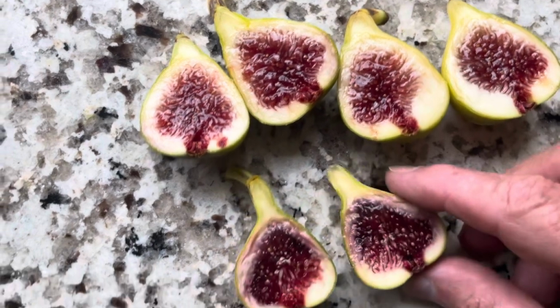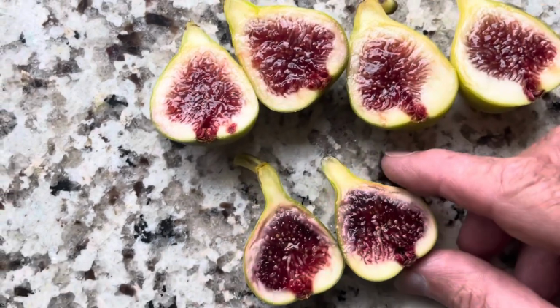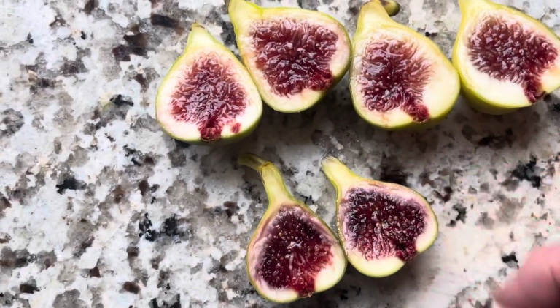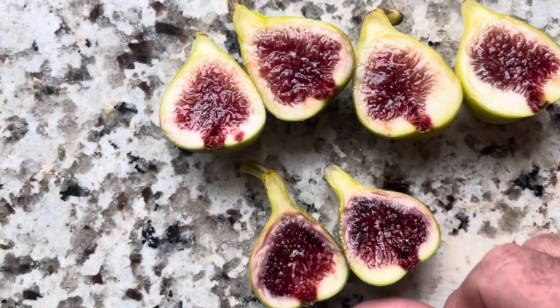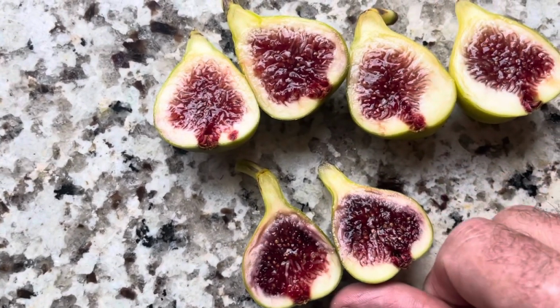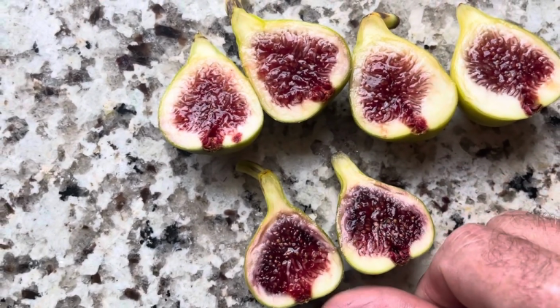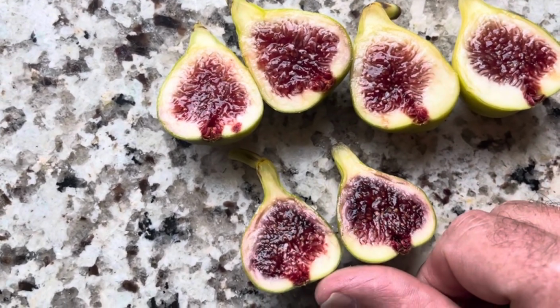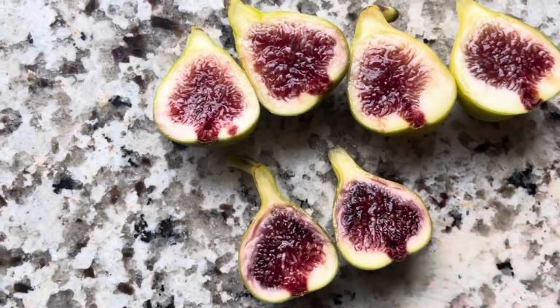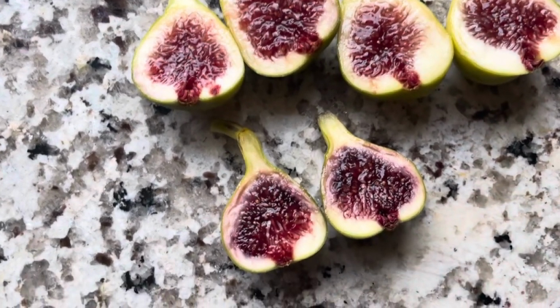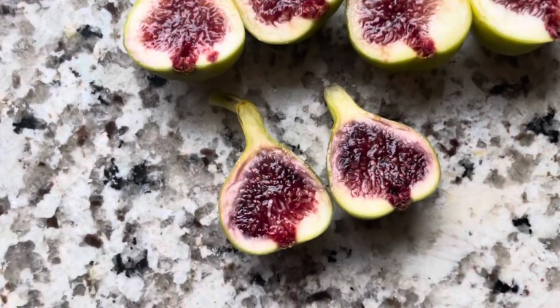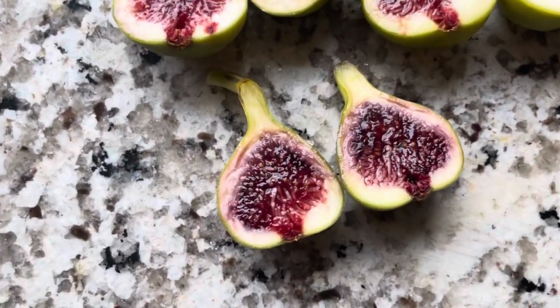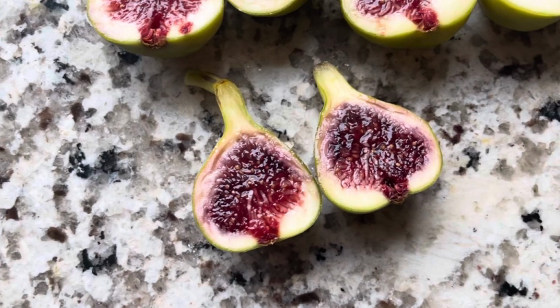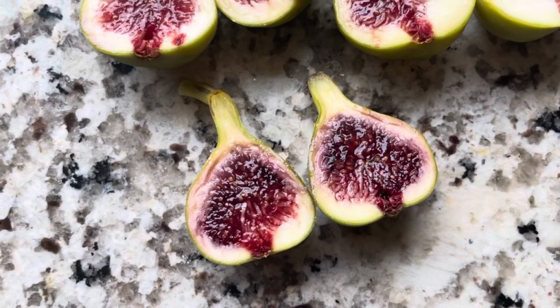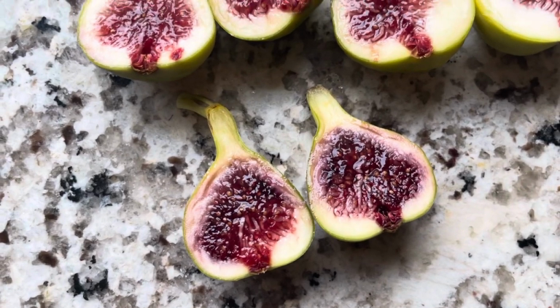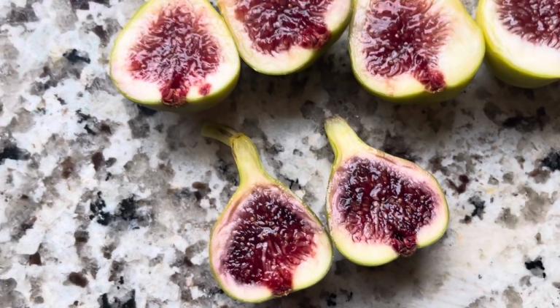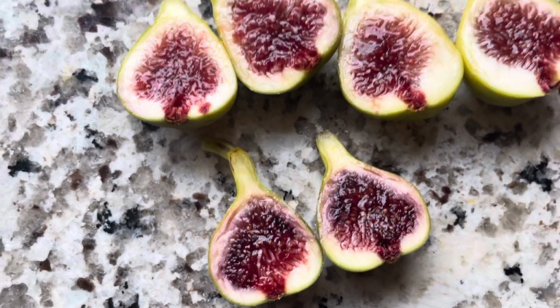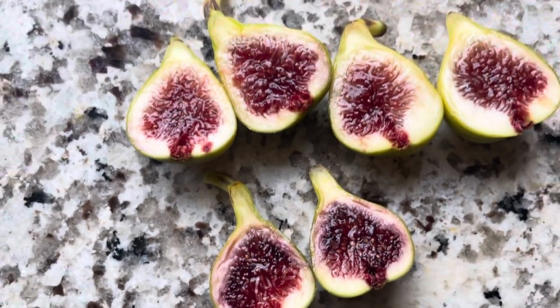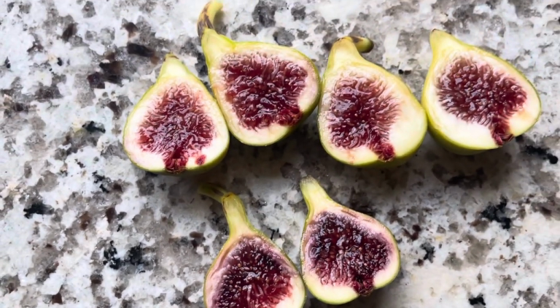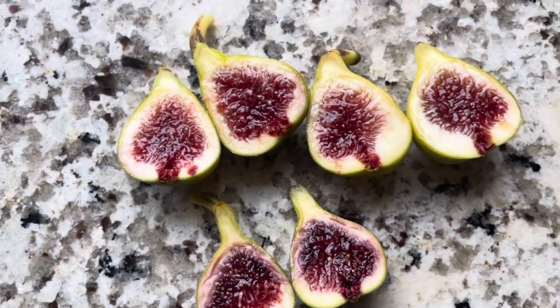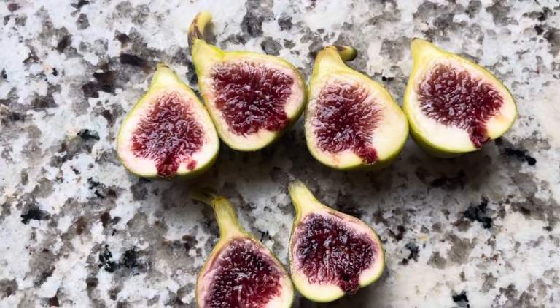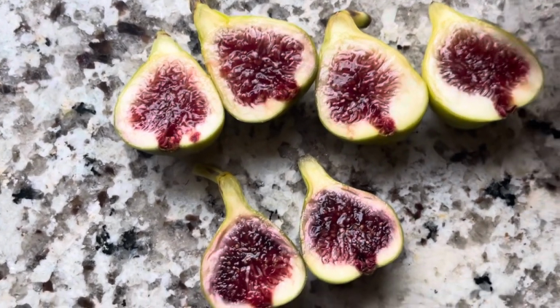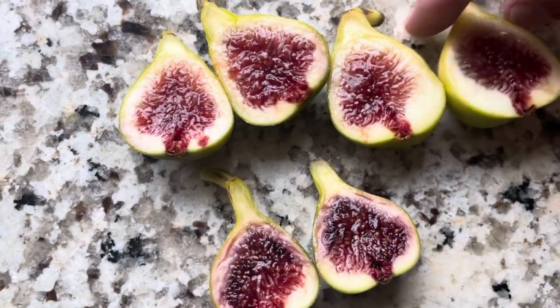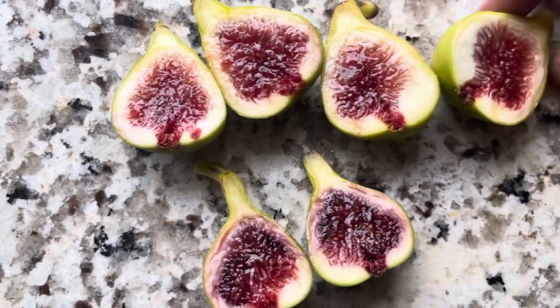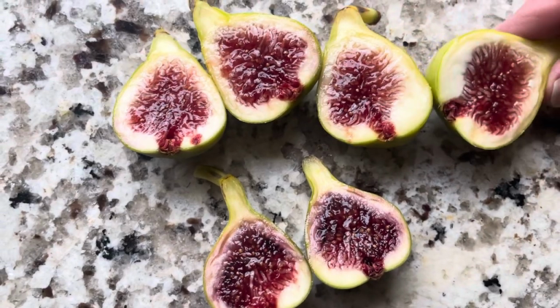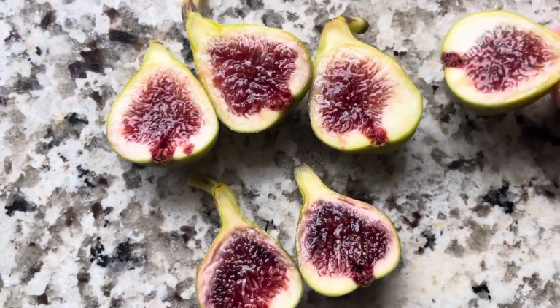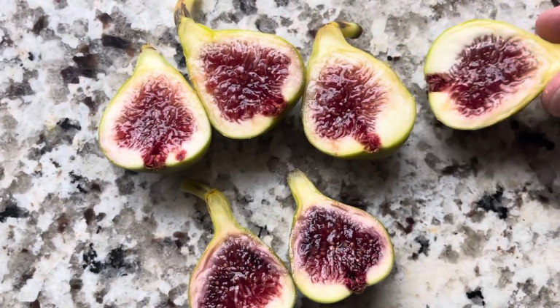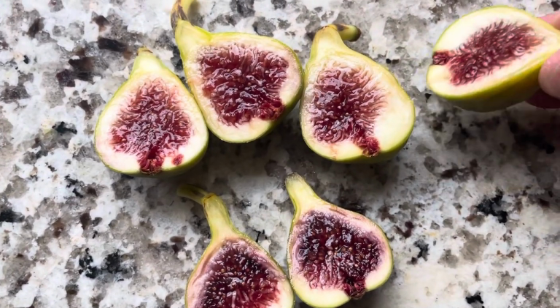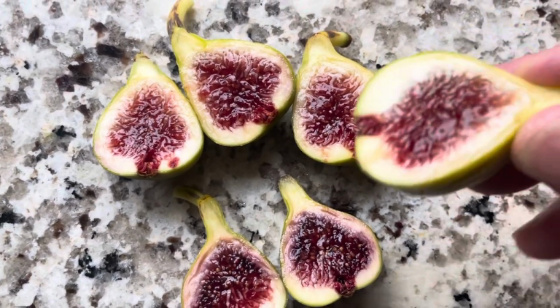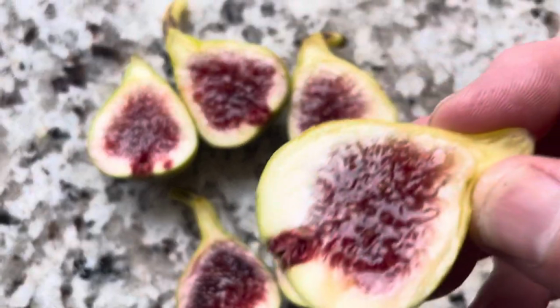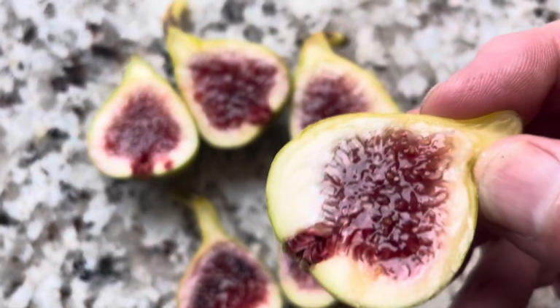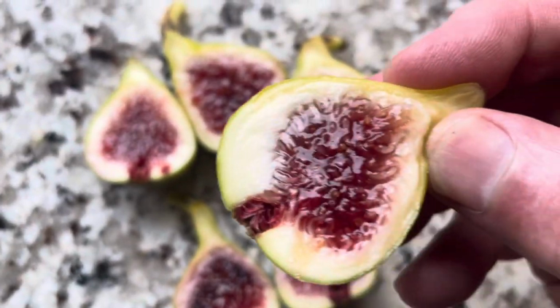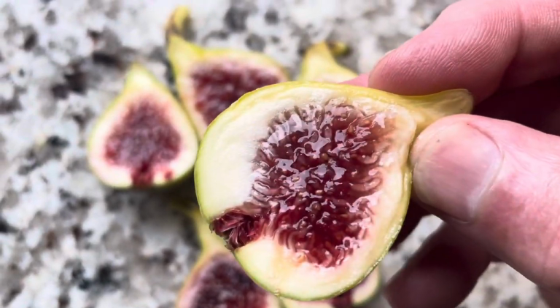And this one is kind of bringing a purple to the game, with like a bleed of purple. So let's start with the least appealing — this one right here — and we'll see how it tastes.